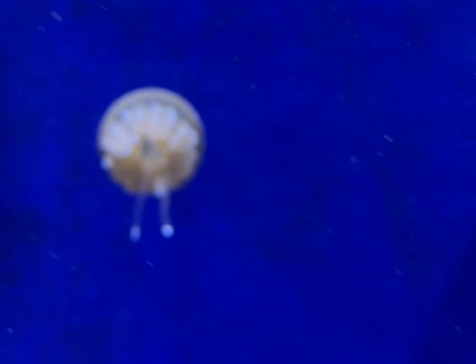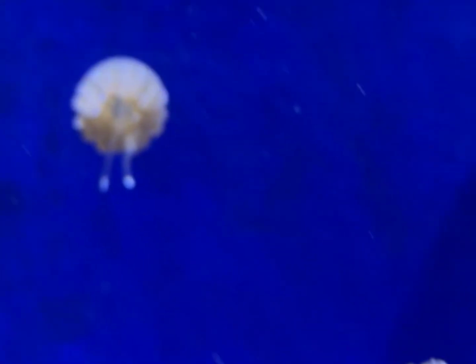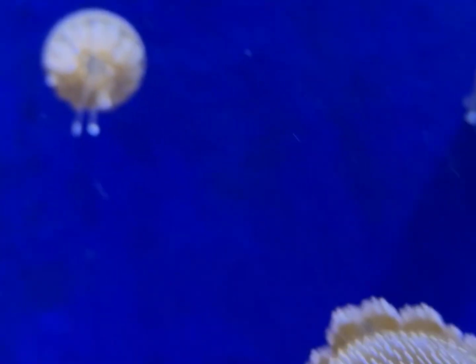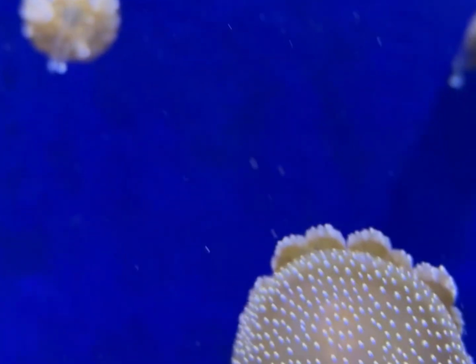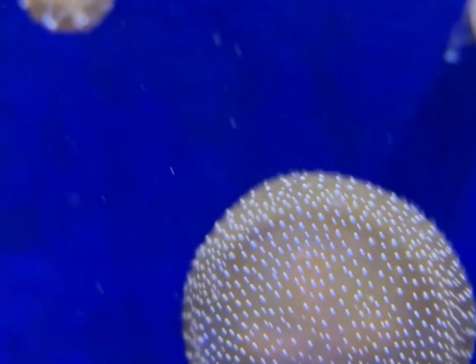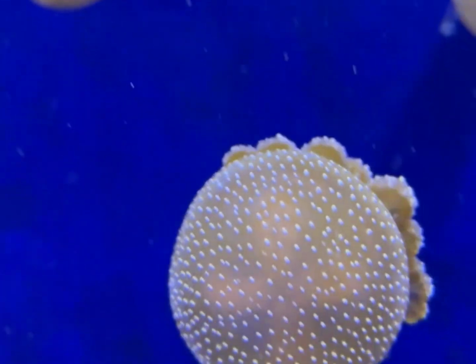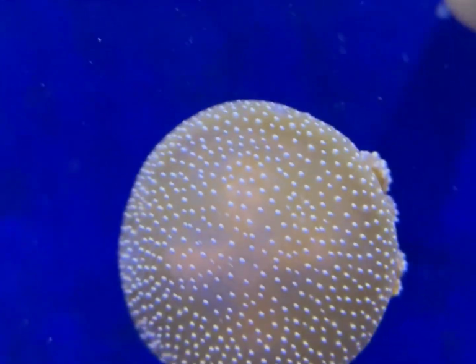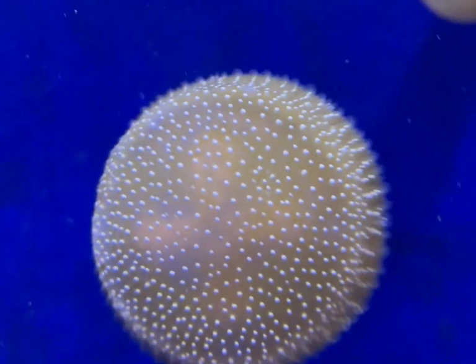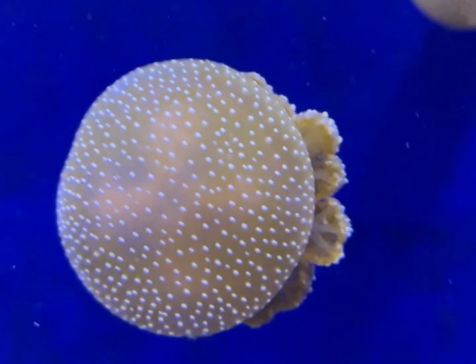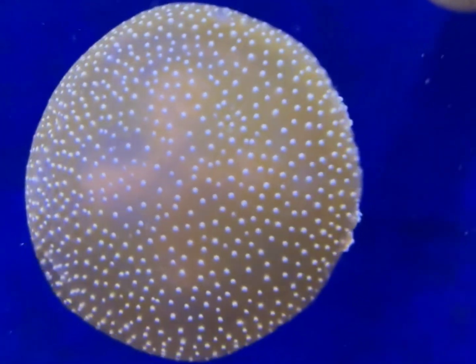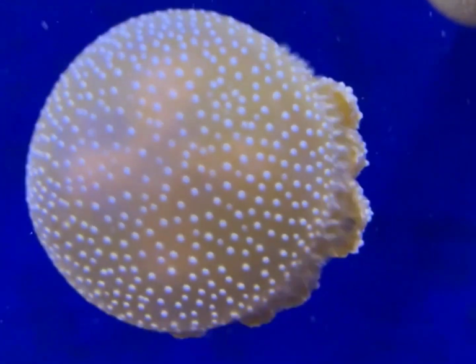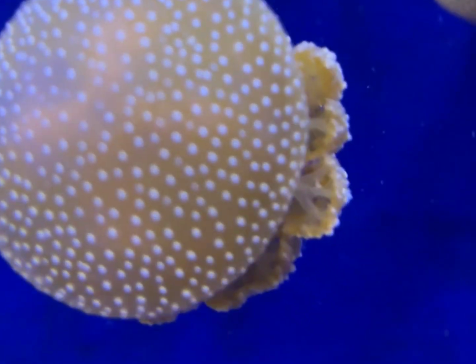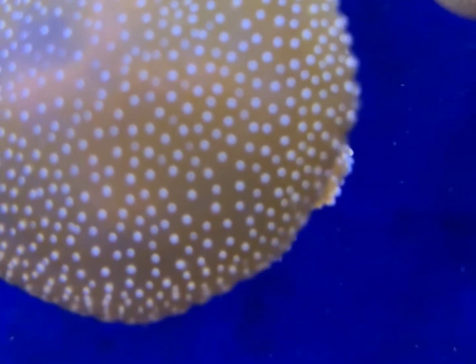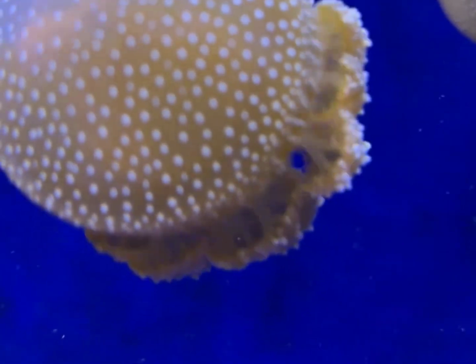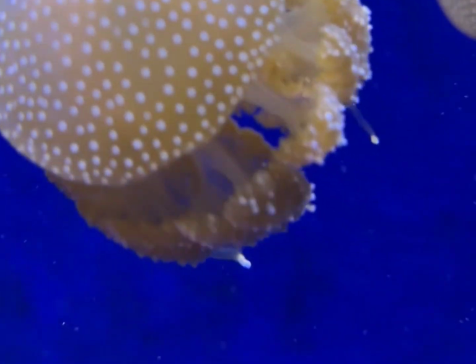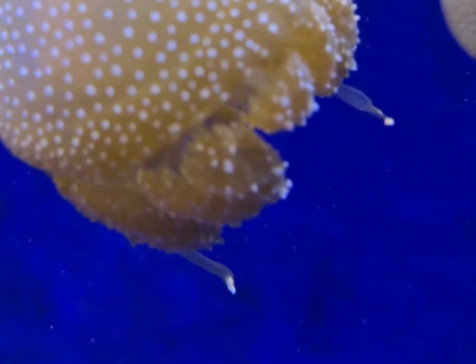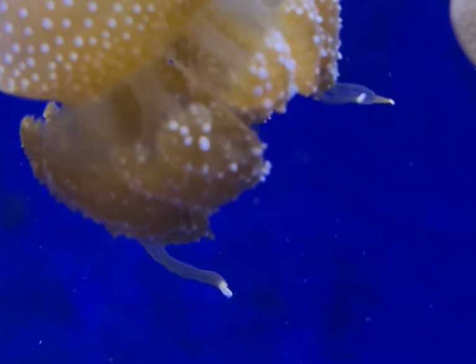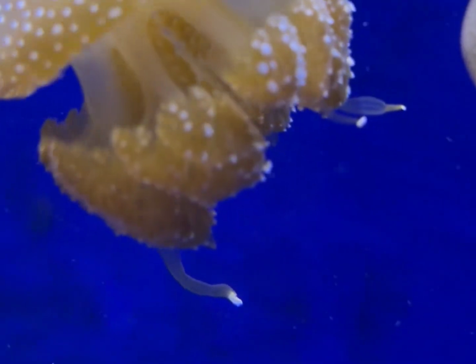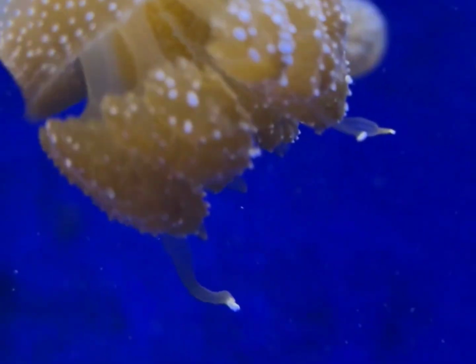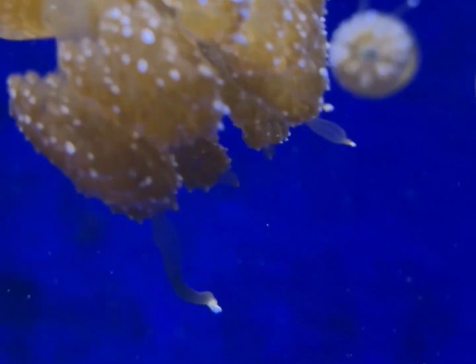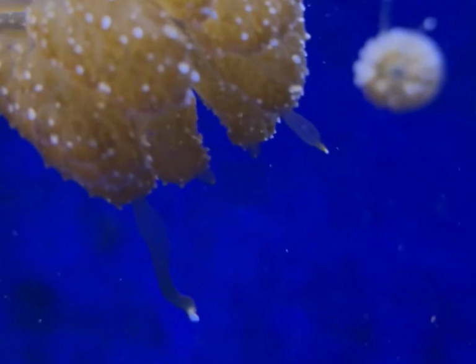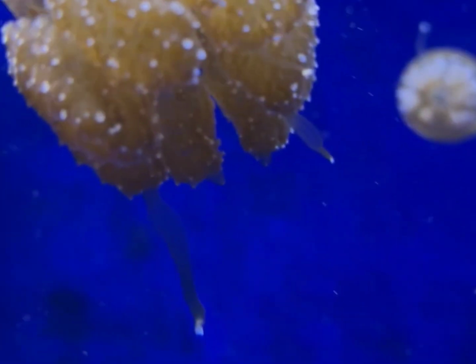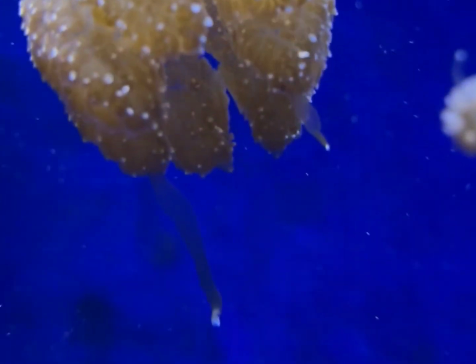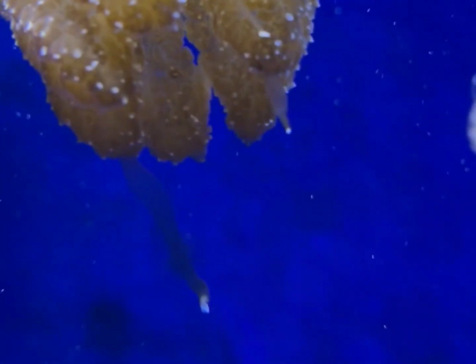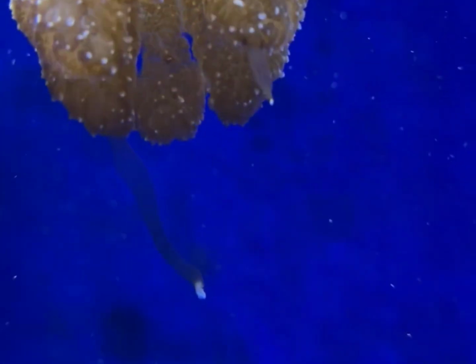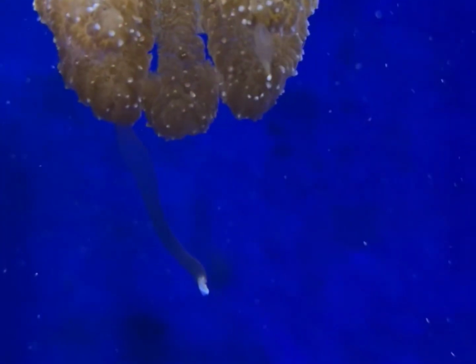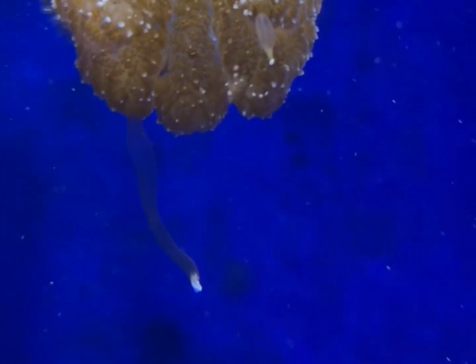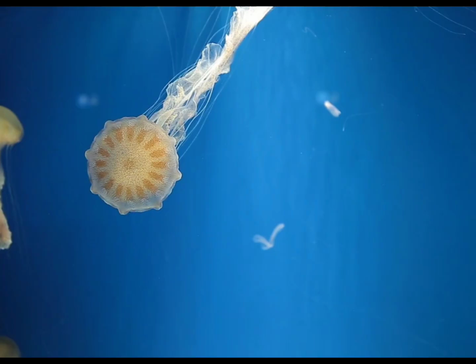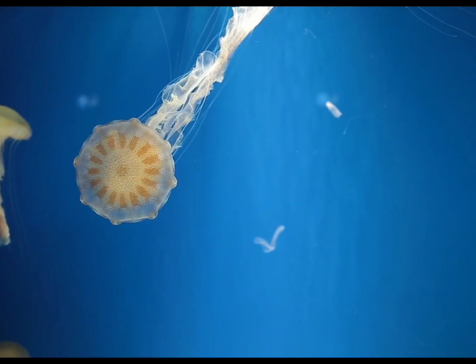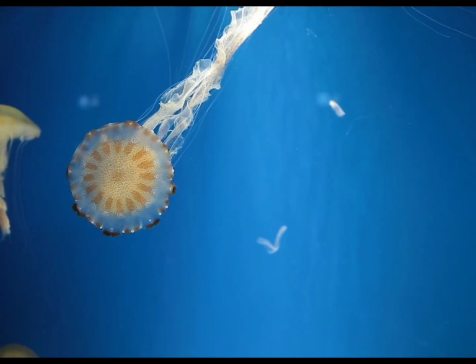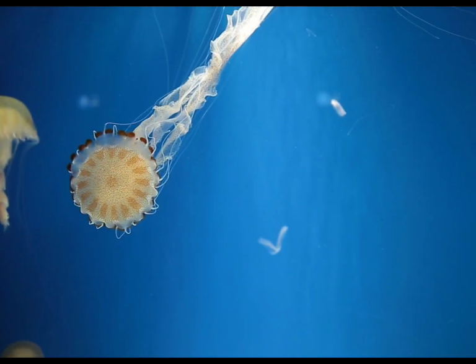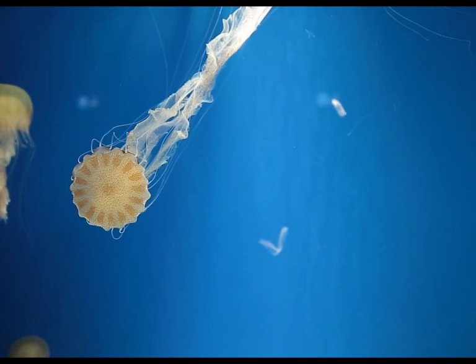The outer layer is called the epidermis. The middle layer is made of a thick, elastic jelly-like substance called mesoglea. The inner layer is called the gastrodermis.